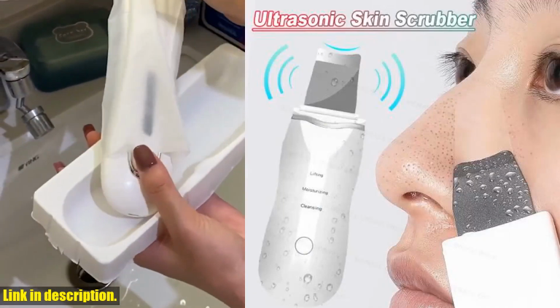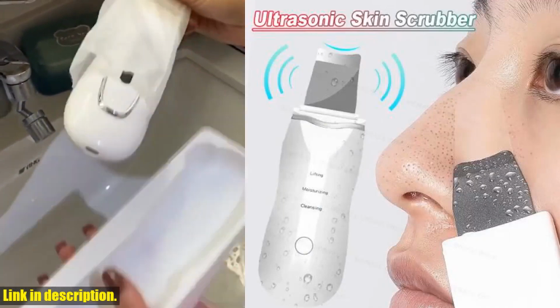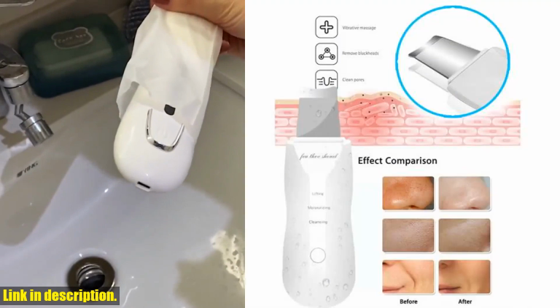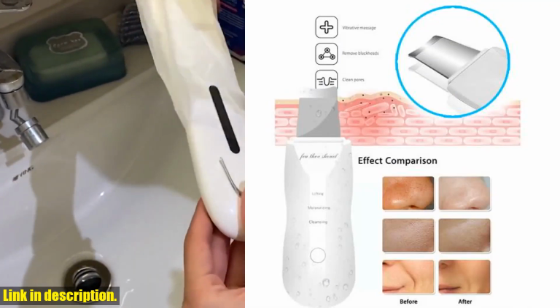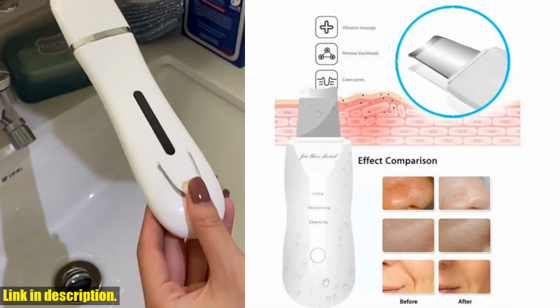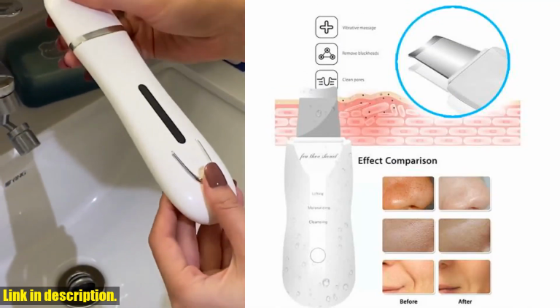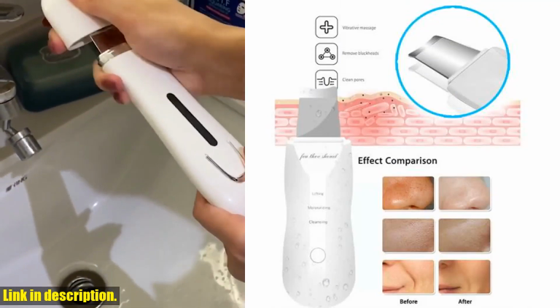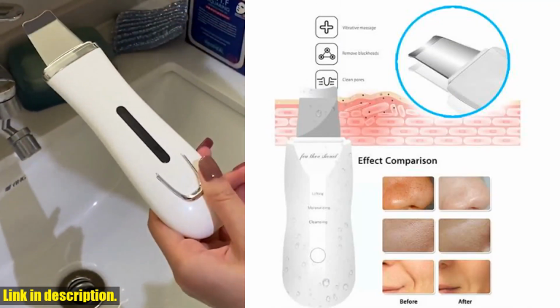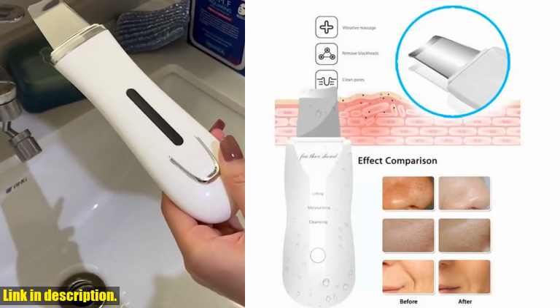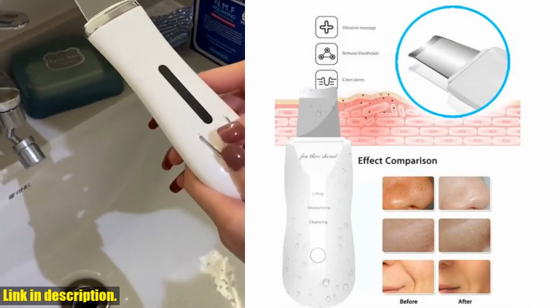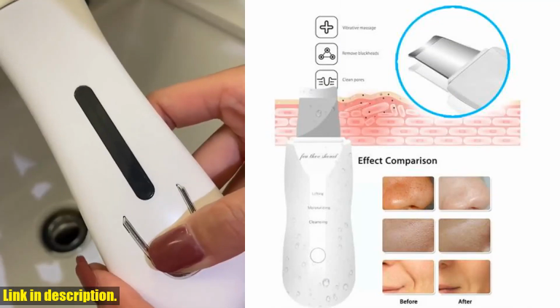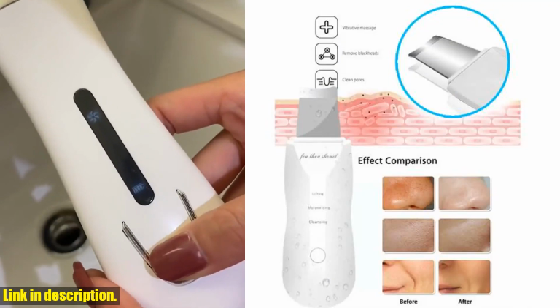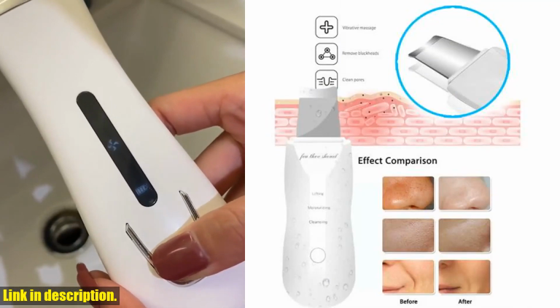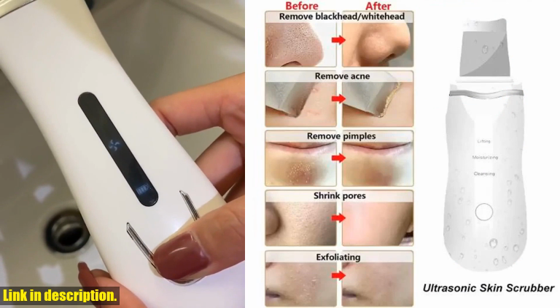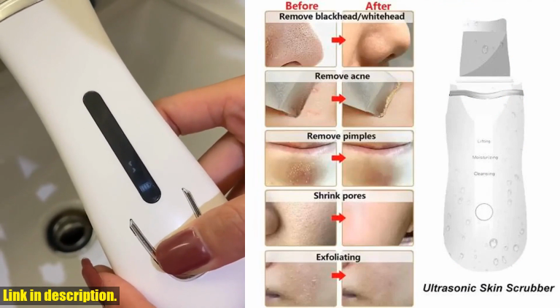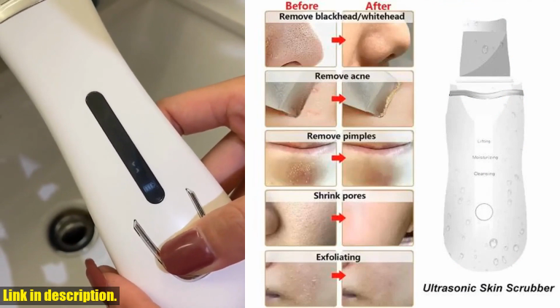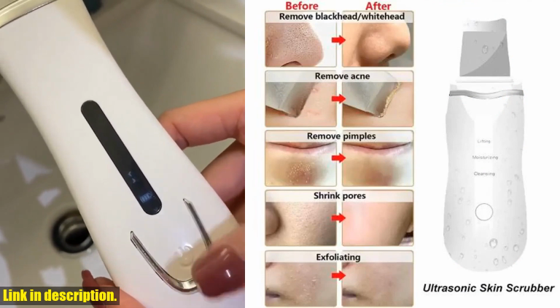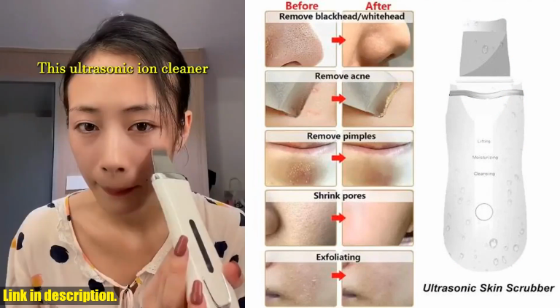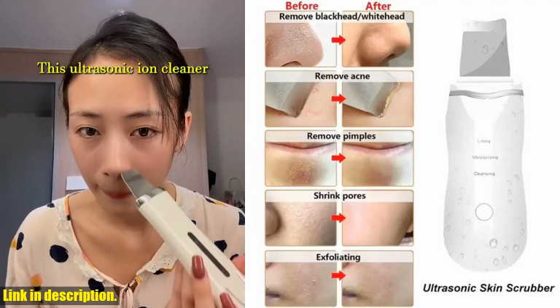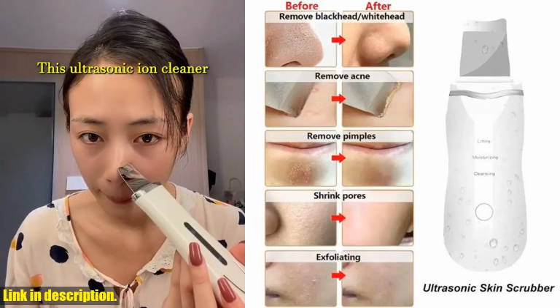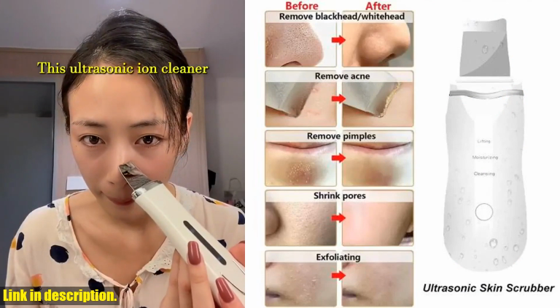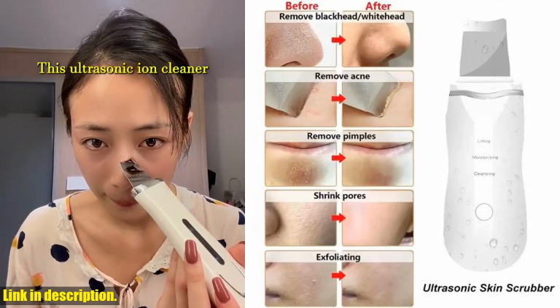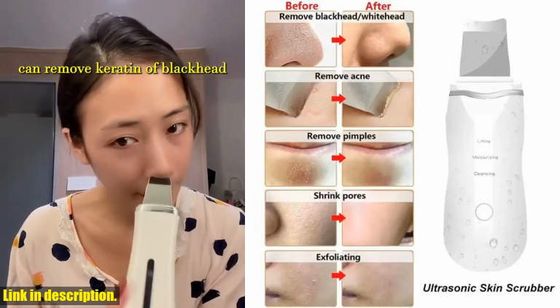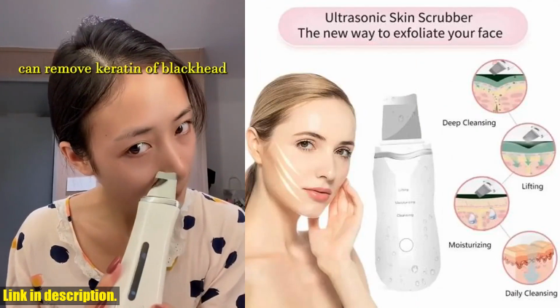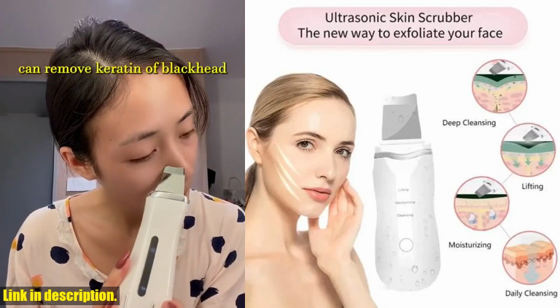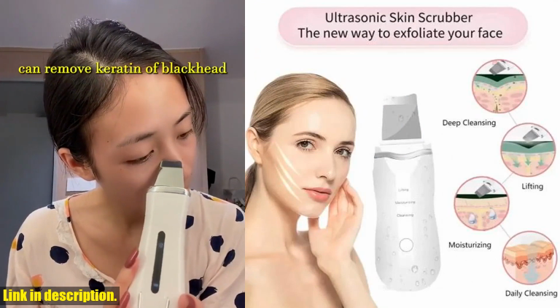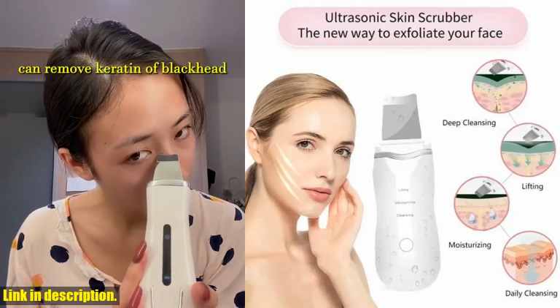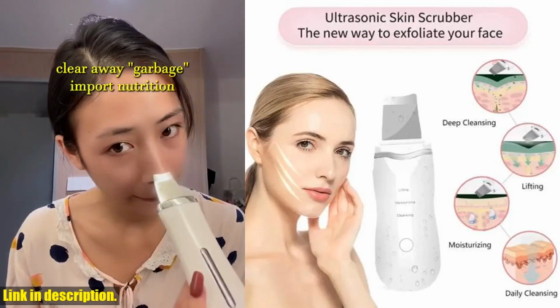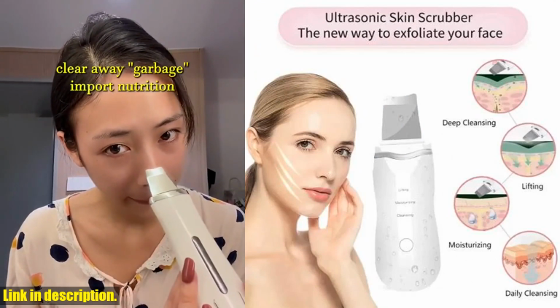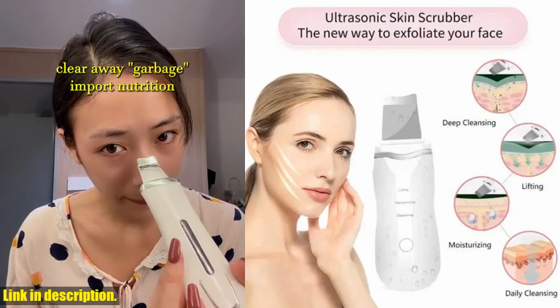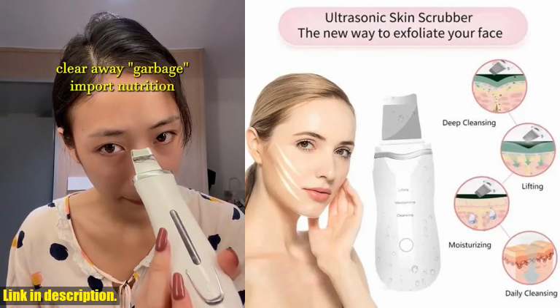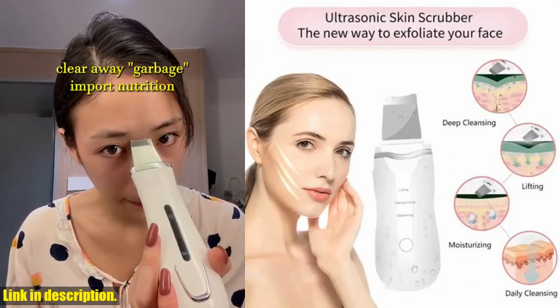And if you are worried about the price, don't be. This product comes with all the benefits of wholesale, retail, dropshipping, and fast shipping within 24 hours, so you can get your hands on it quickly and easily. It's time to invest in yourself and your skin.